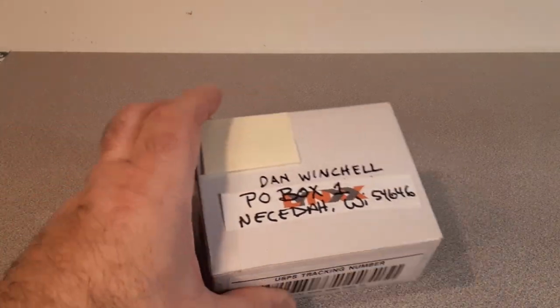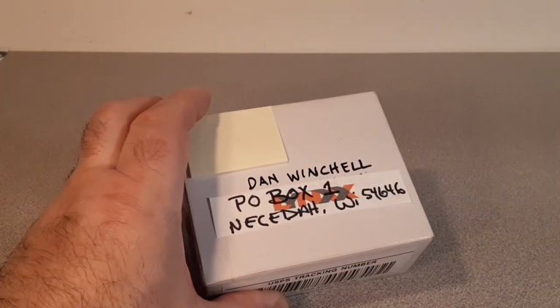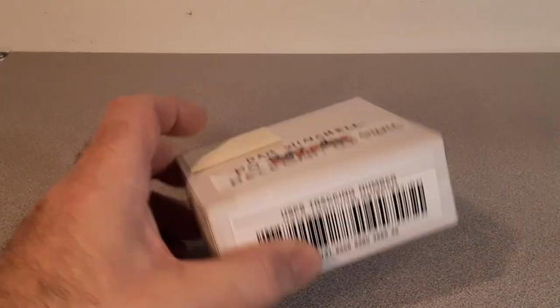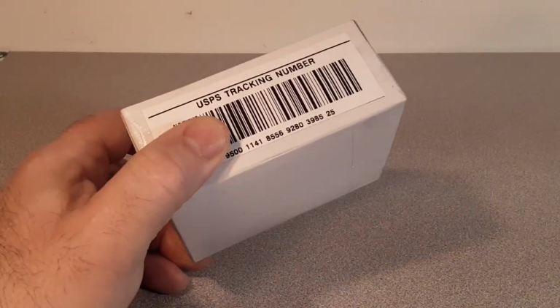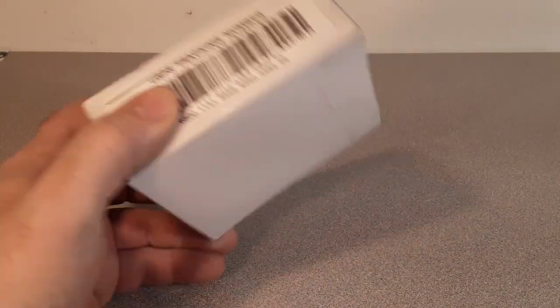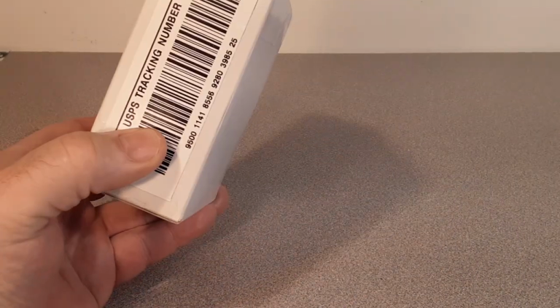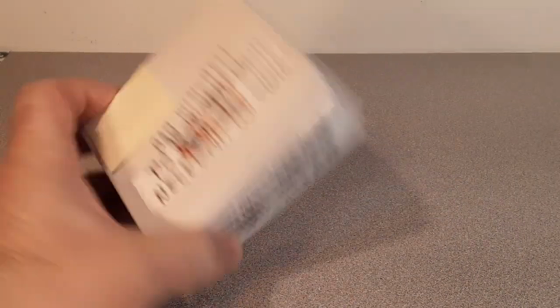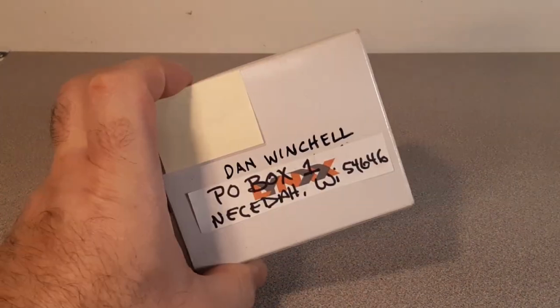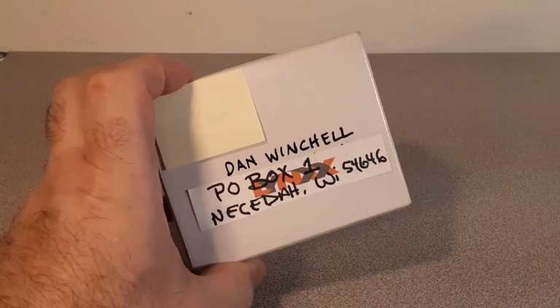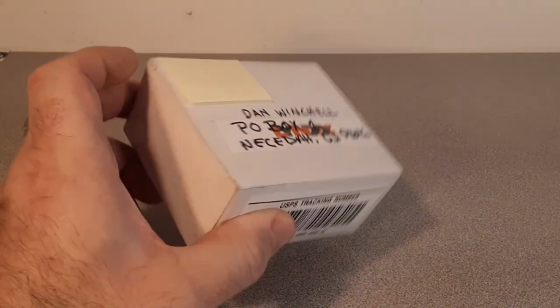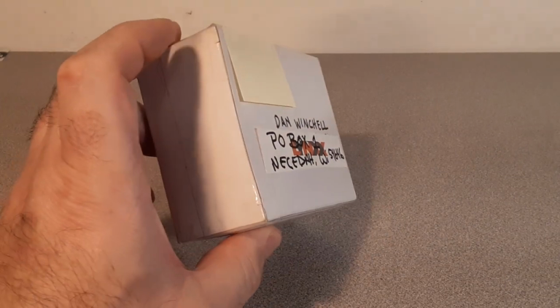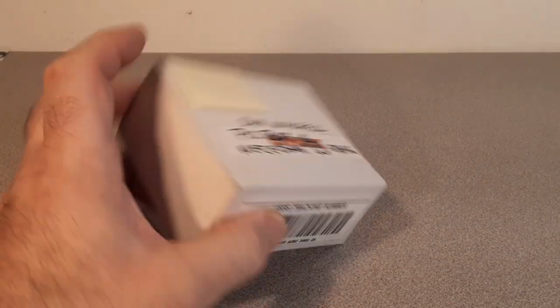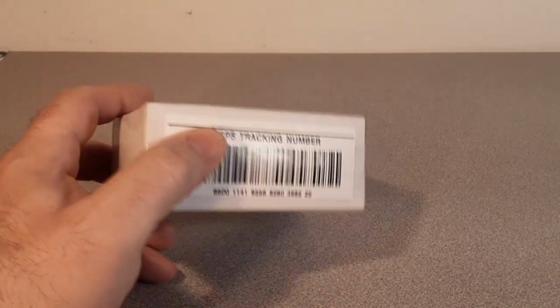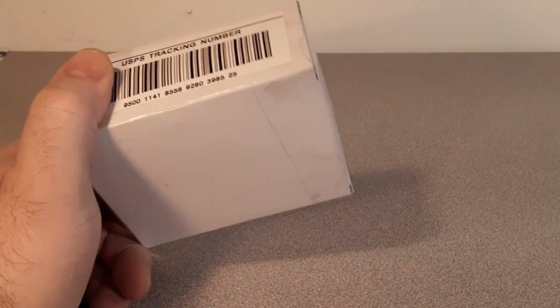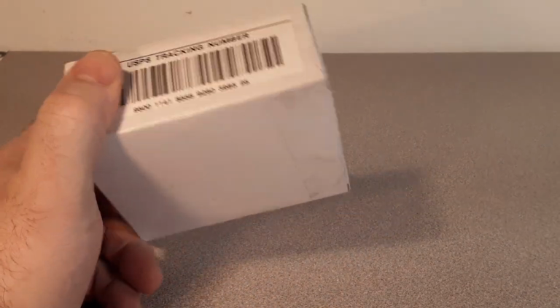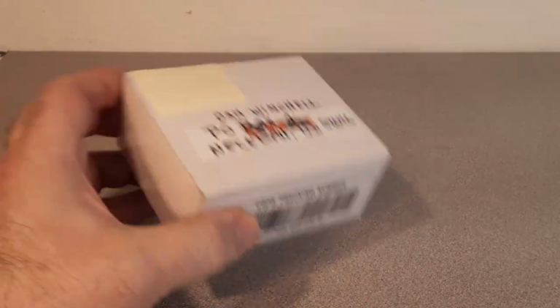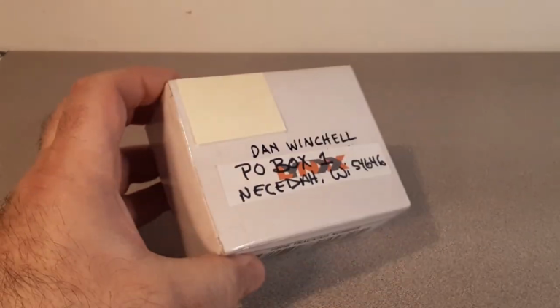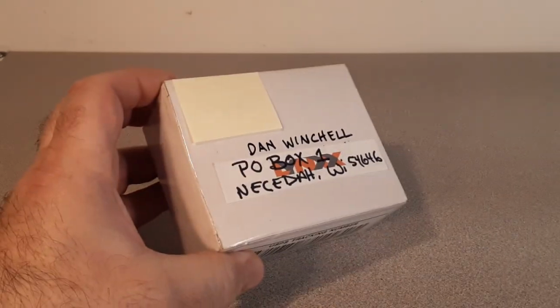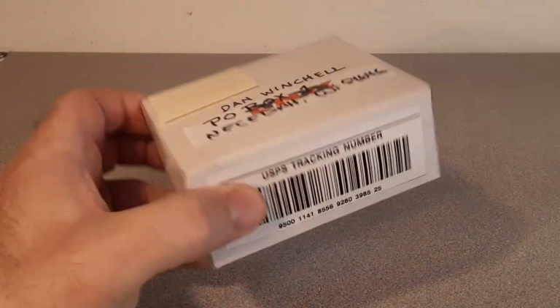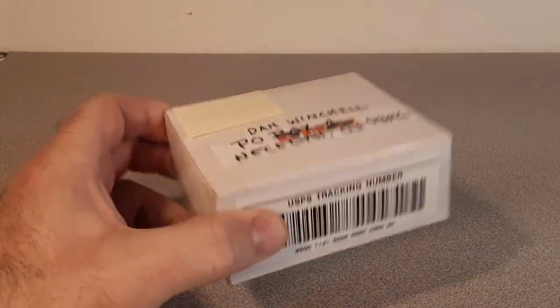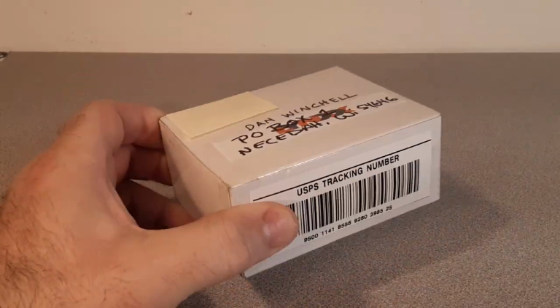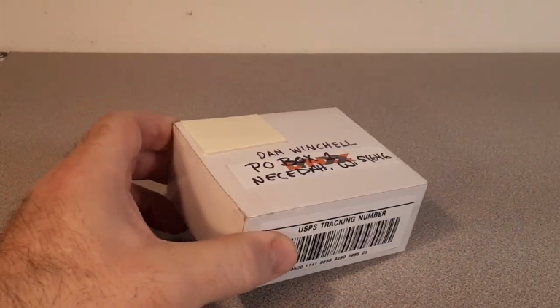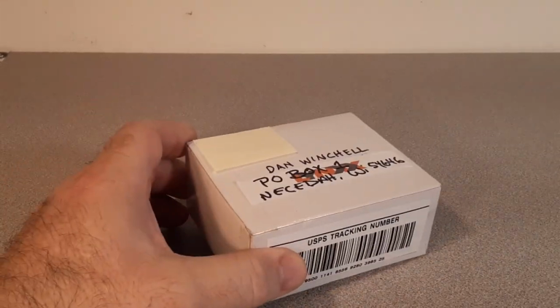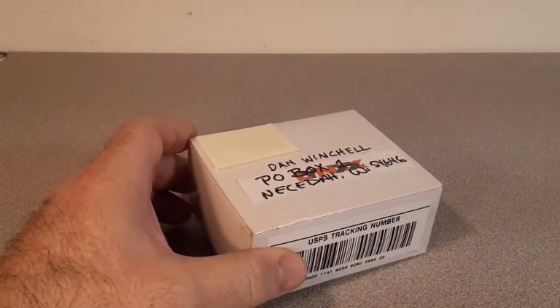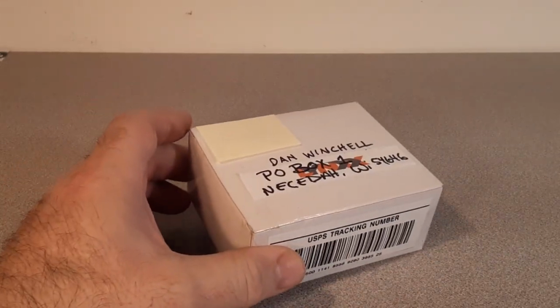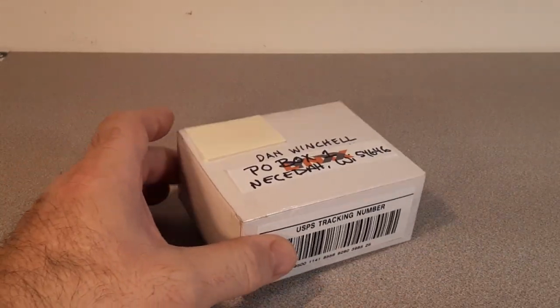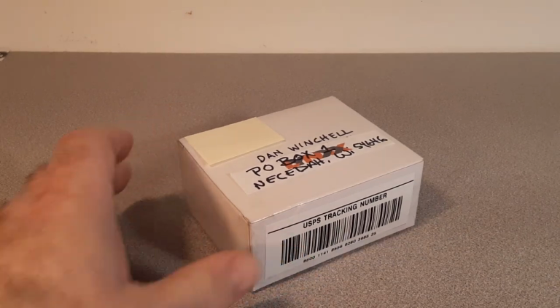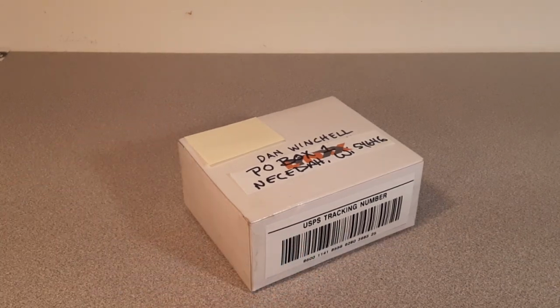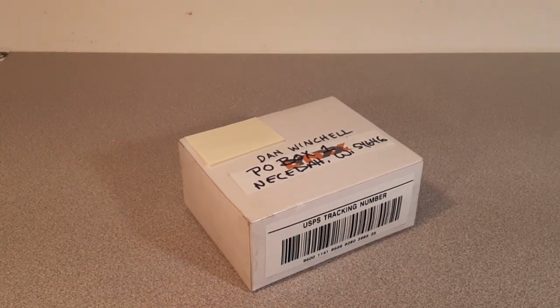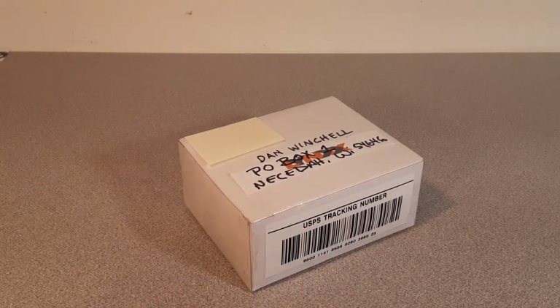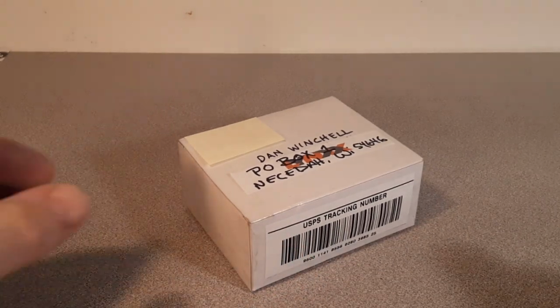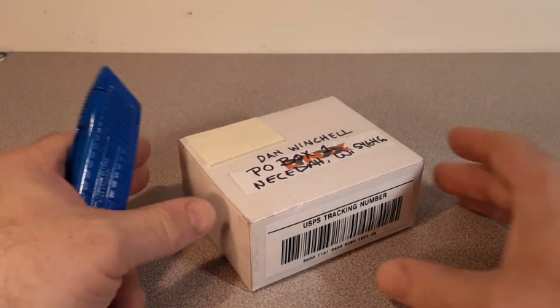G'day, g'day! How the heck are y'all? Welcome to Roverland. This is your friend Dan-O. Guess what? I got another unboxing video for you on a Saturday.